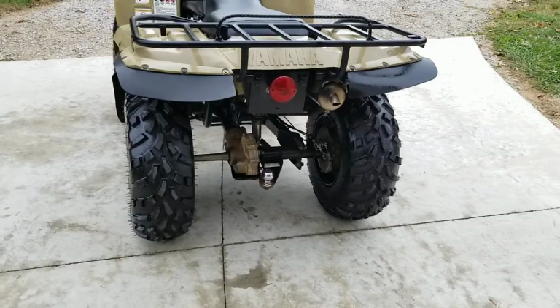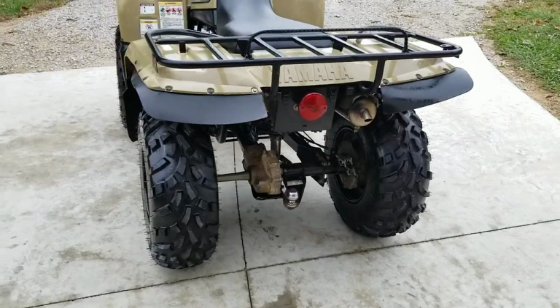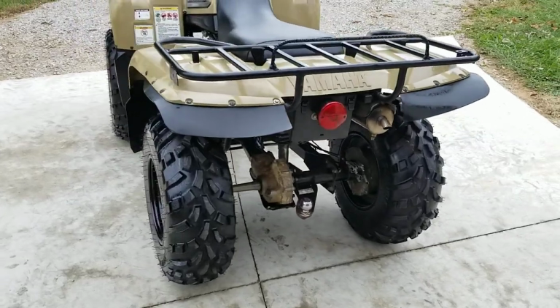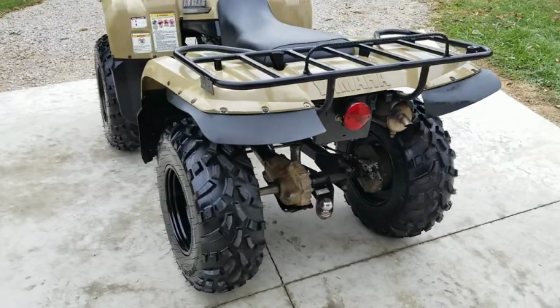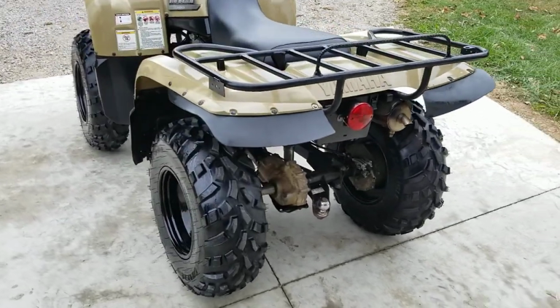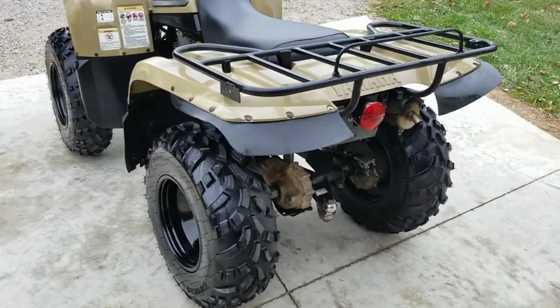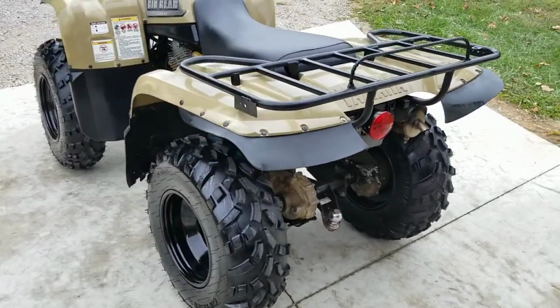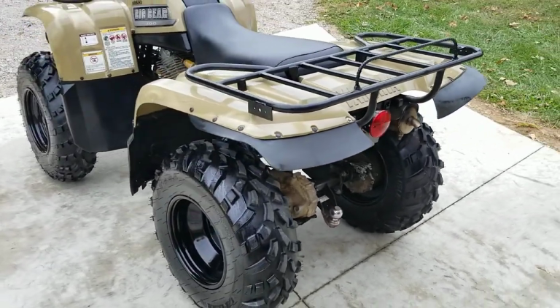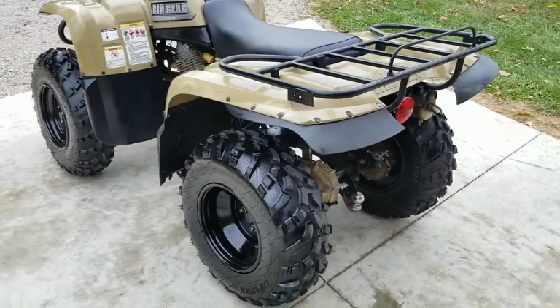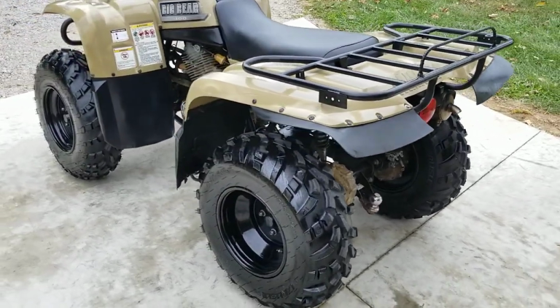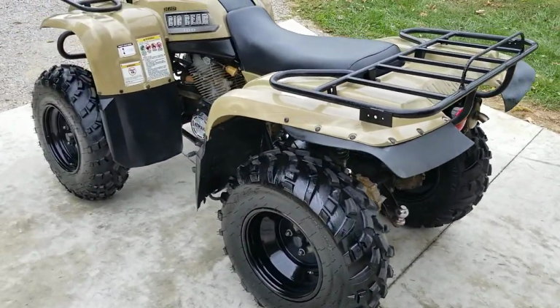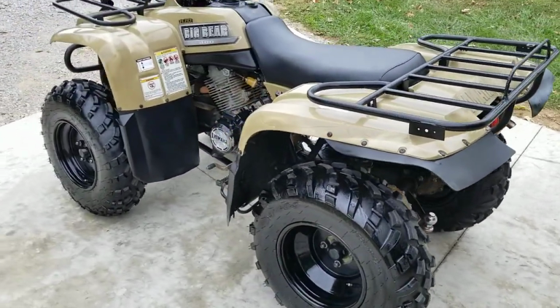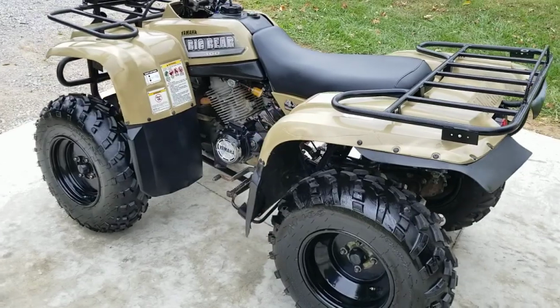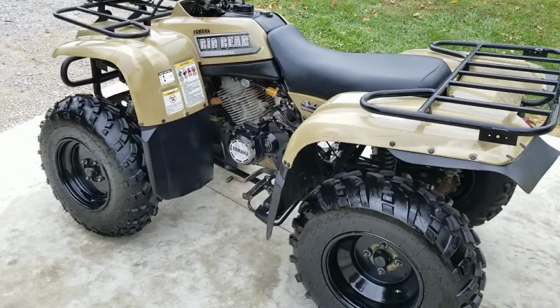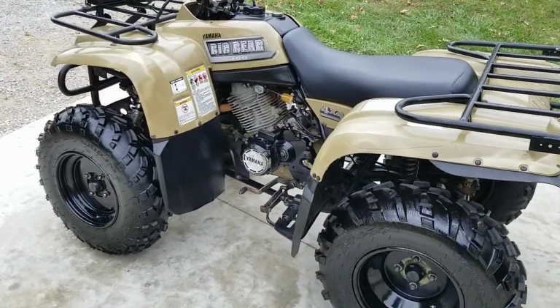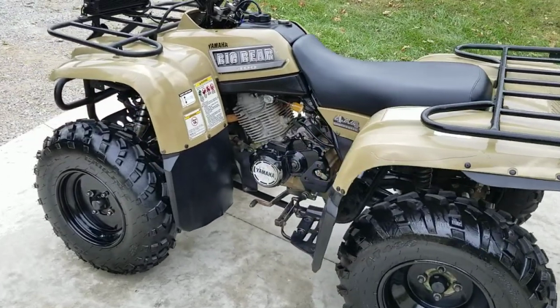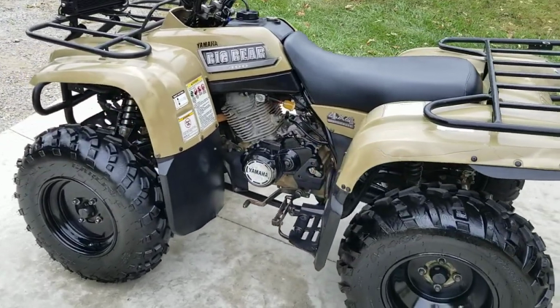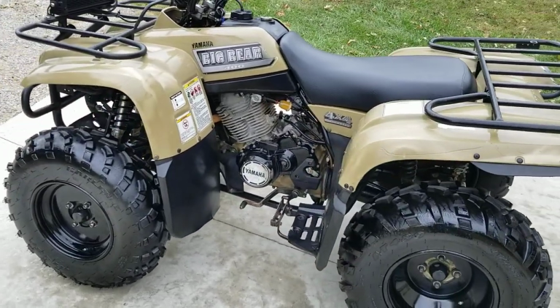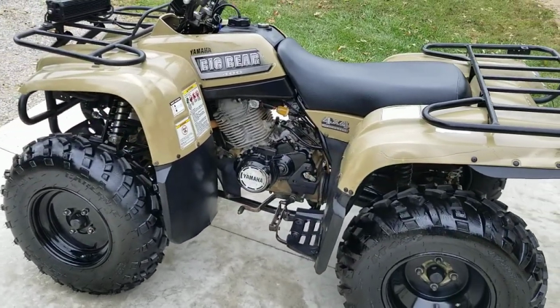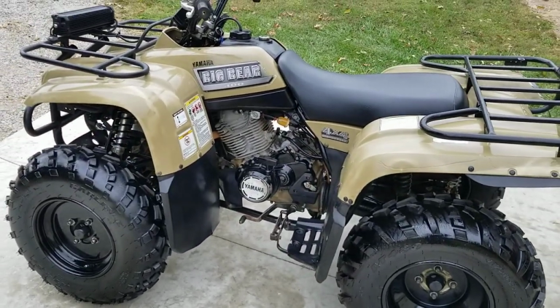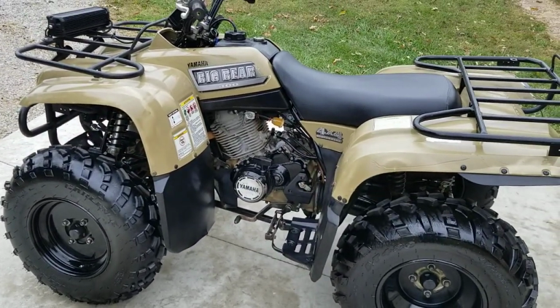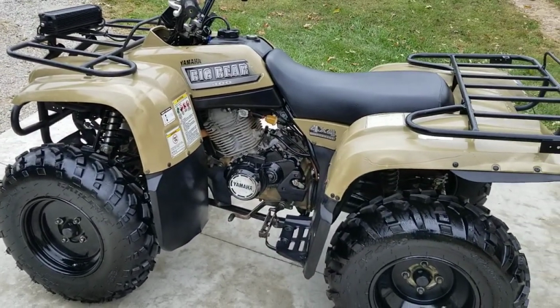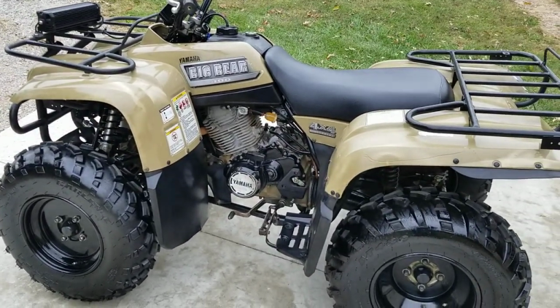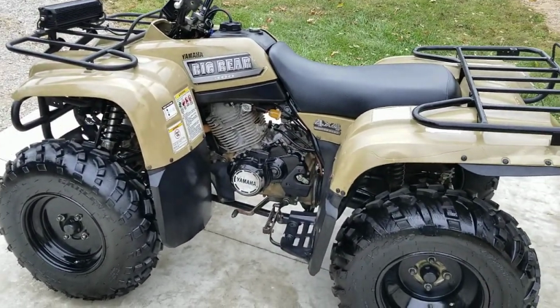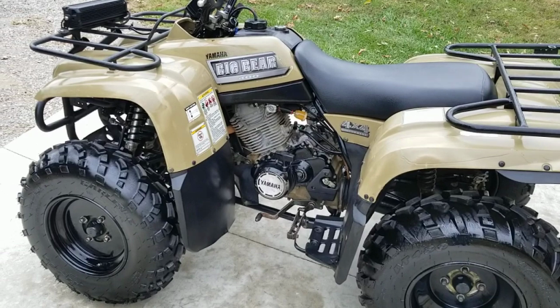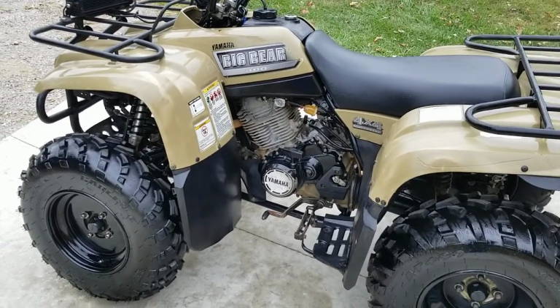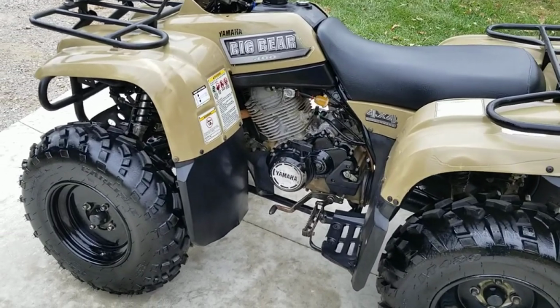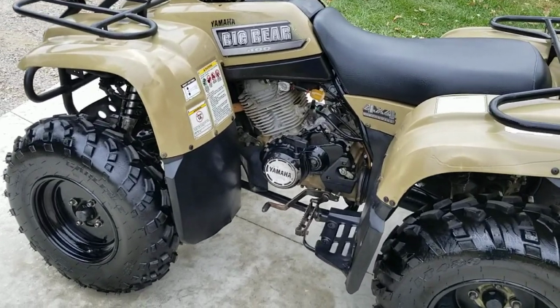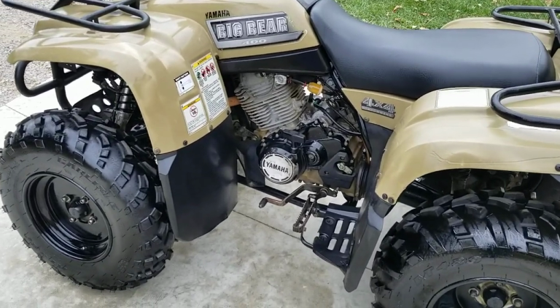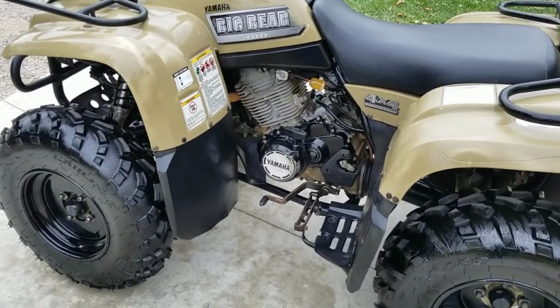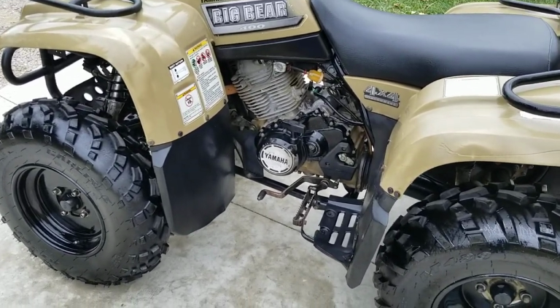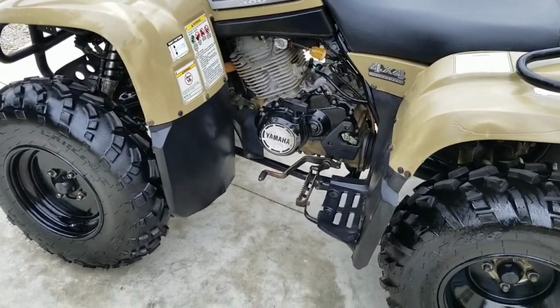The engine oil's been replaced, and it does have a good strong battery in it. It's also got a pull start there if you get stuck on a cold day with your battery not capable of starting it.